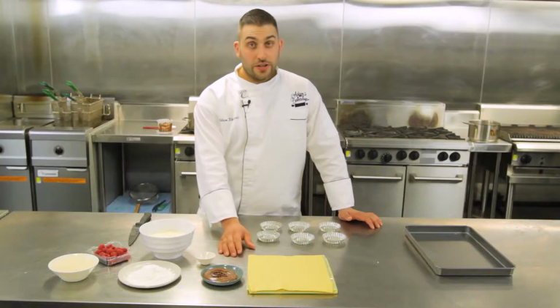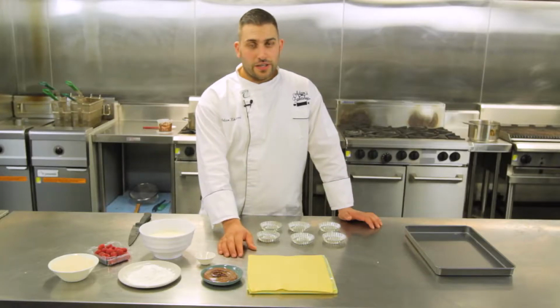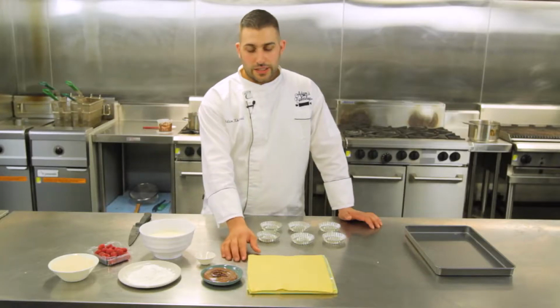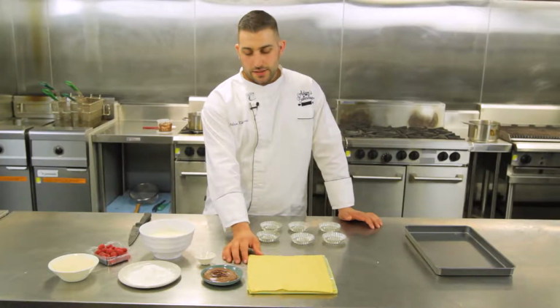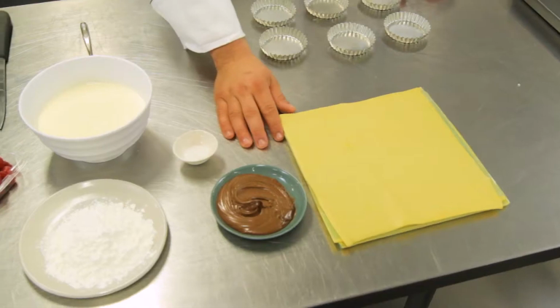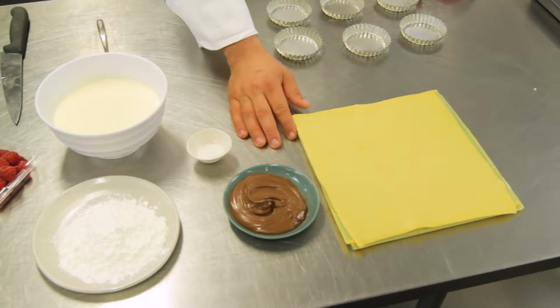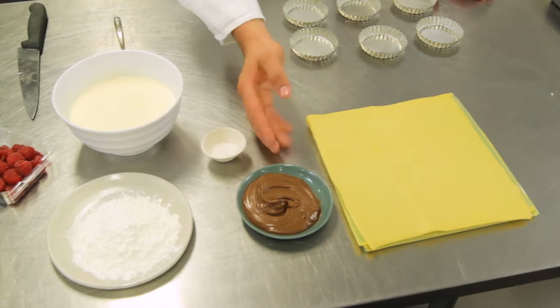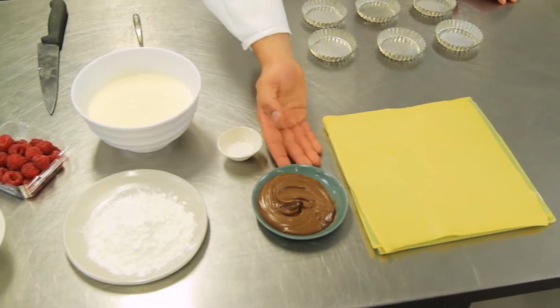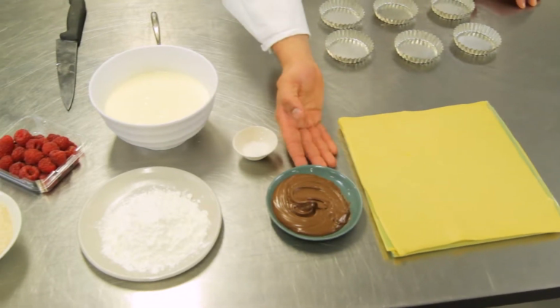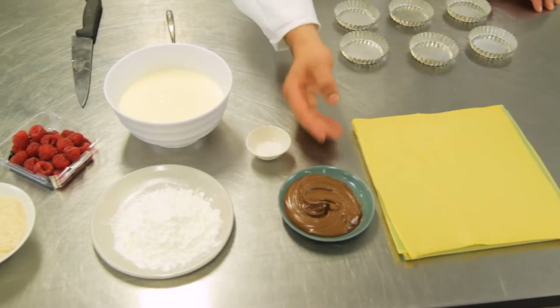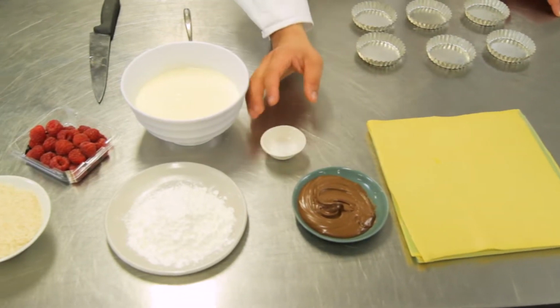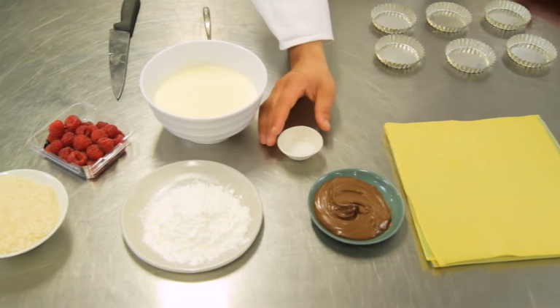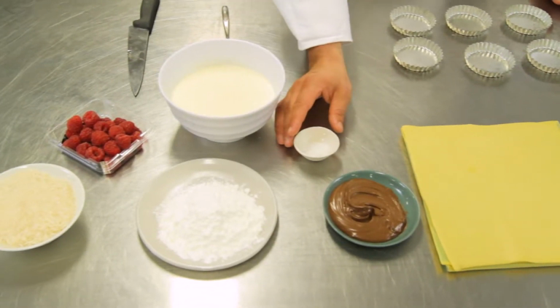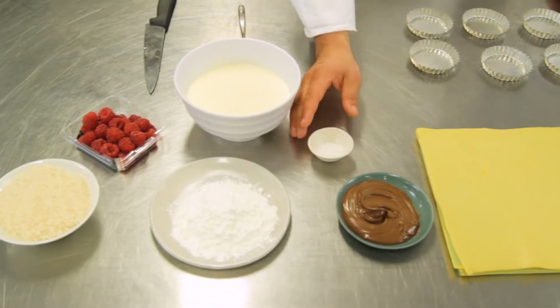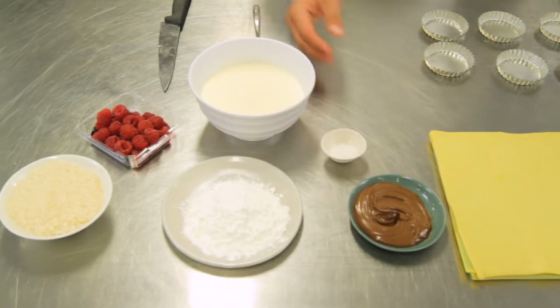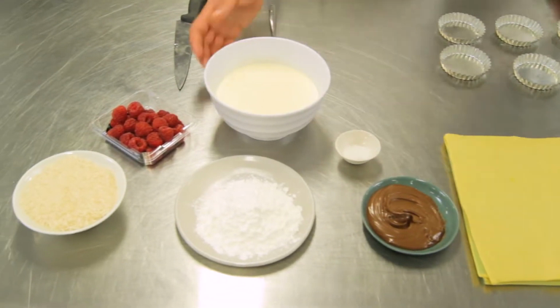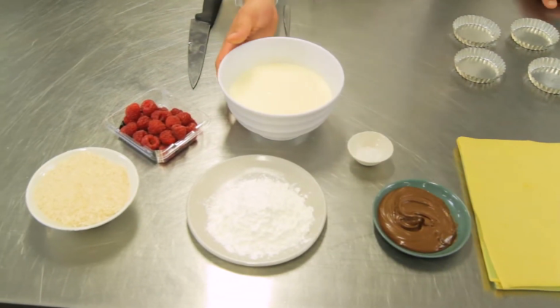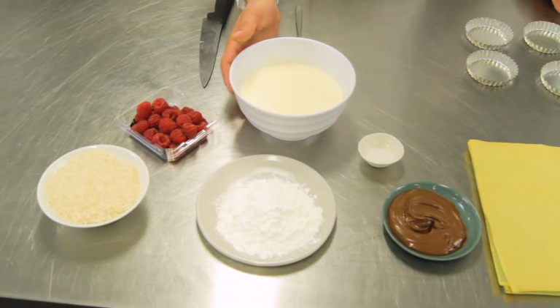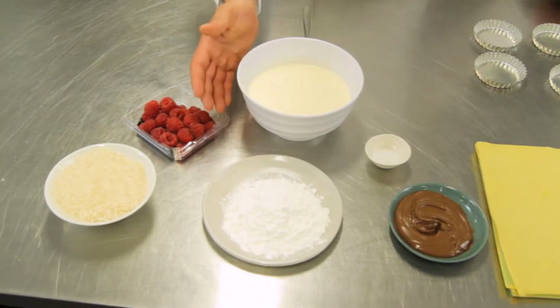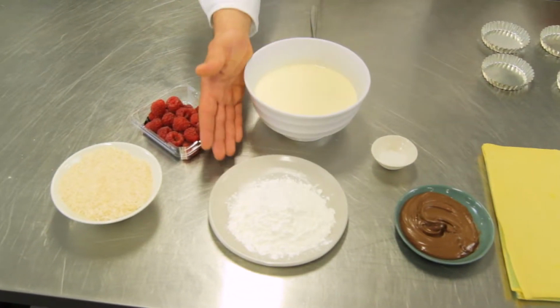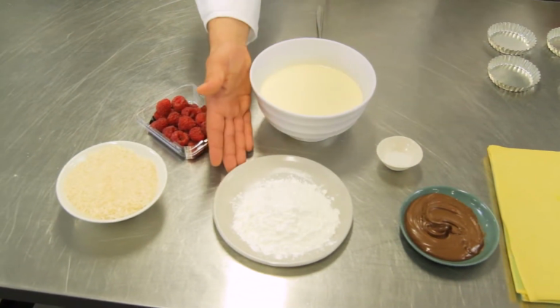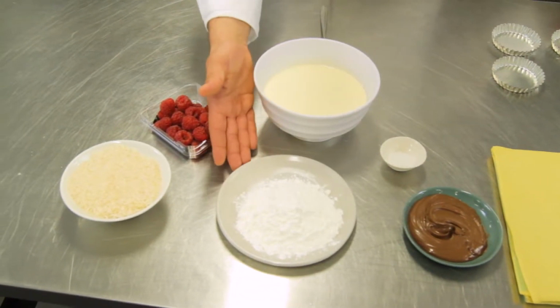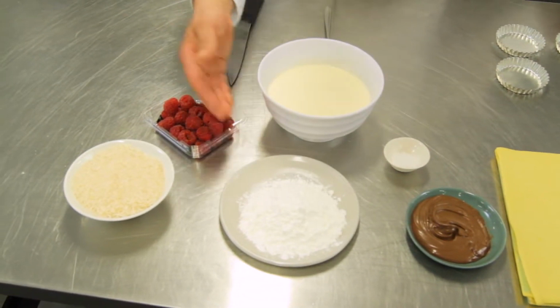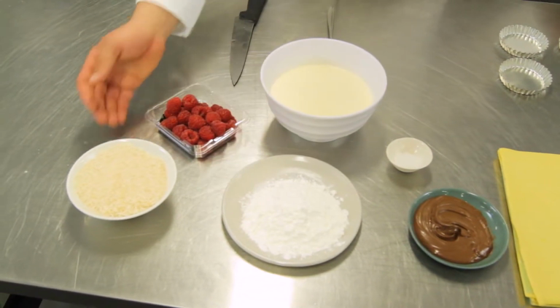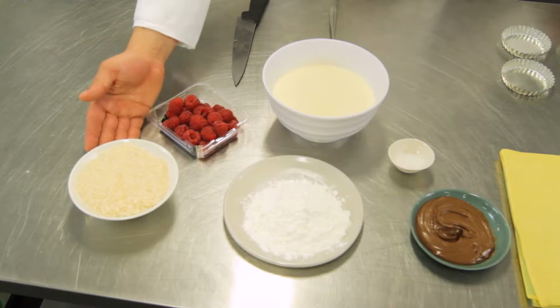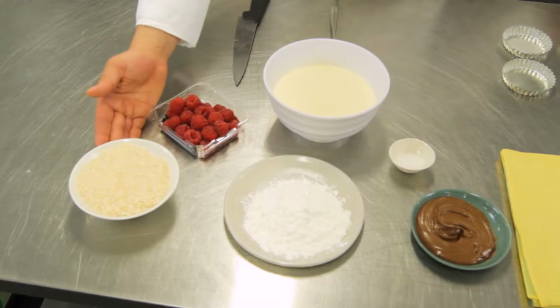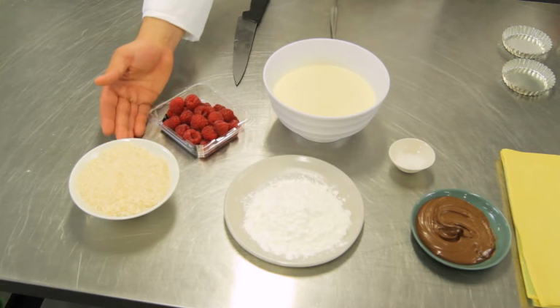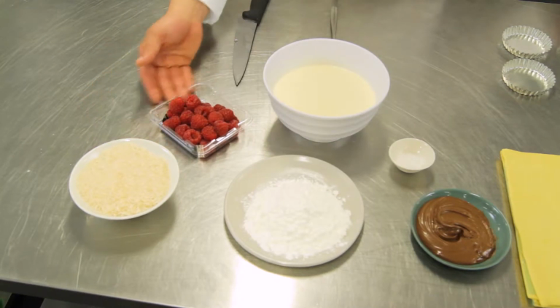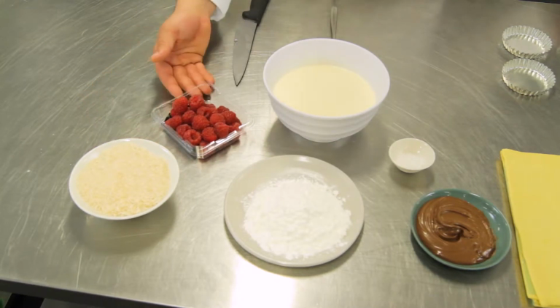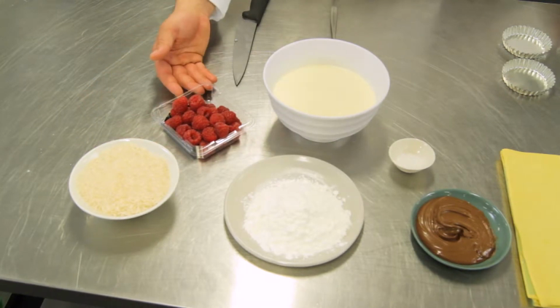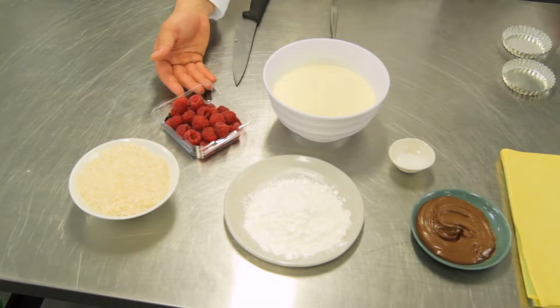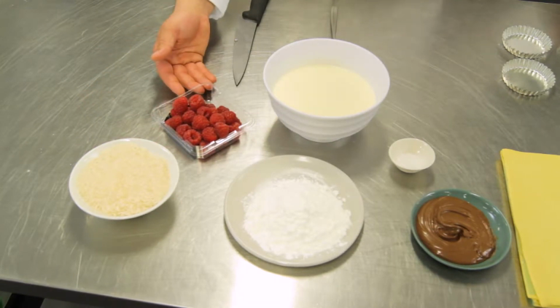Here are our ingredients: pâmpers short crust, Nutella, sea salt, cream, corn flour, rice to blind bake, and raspberries to garnish.